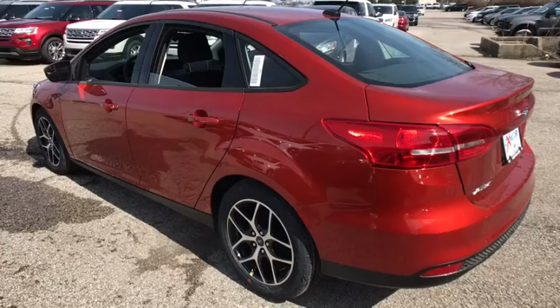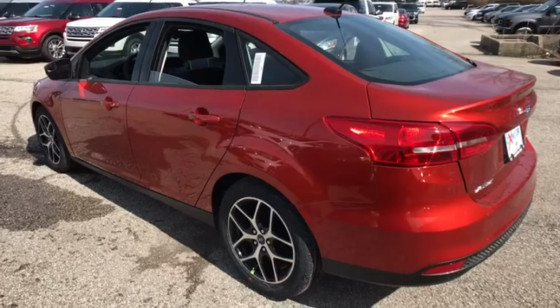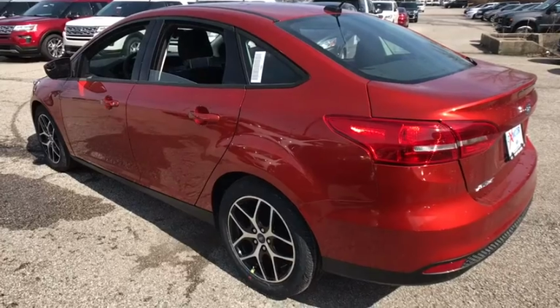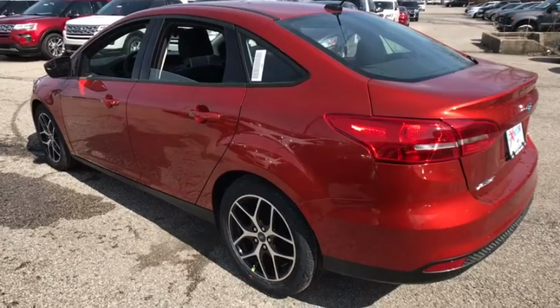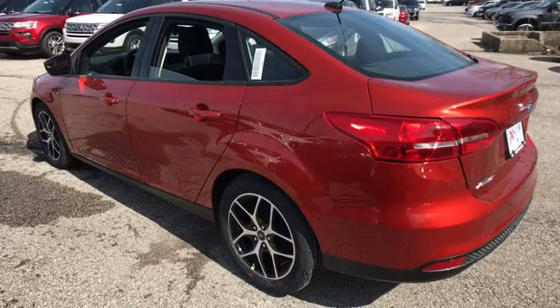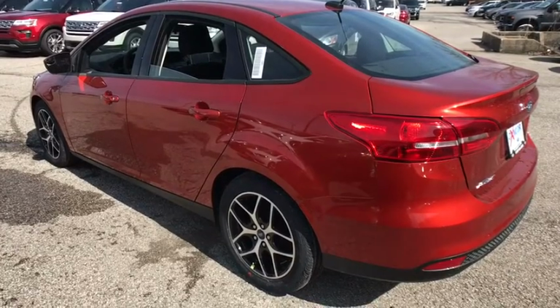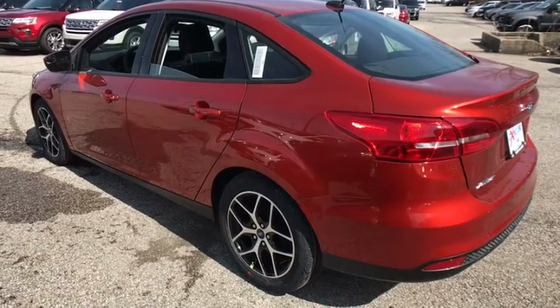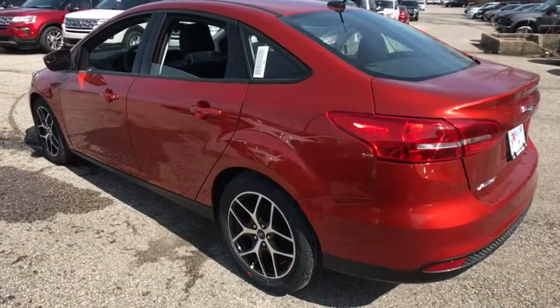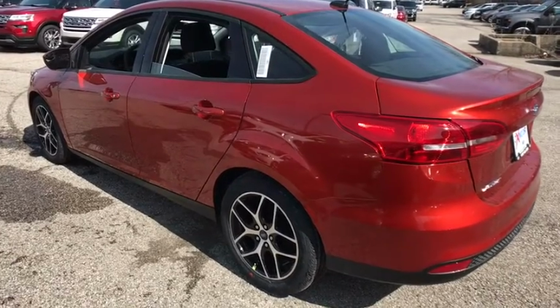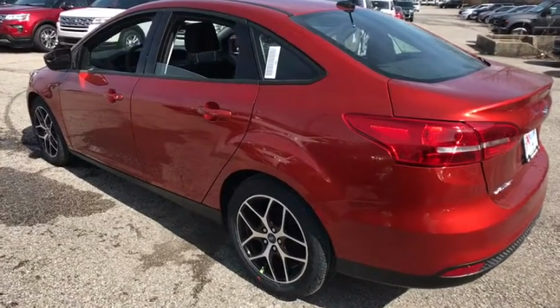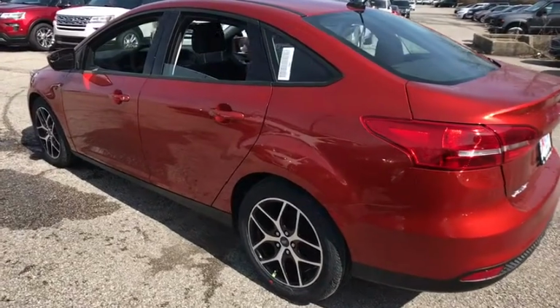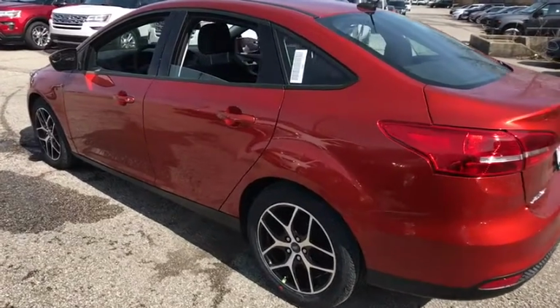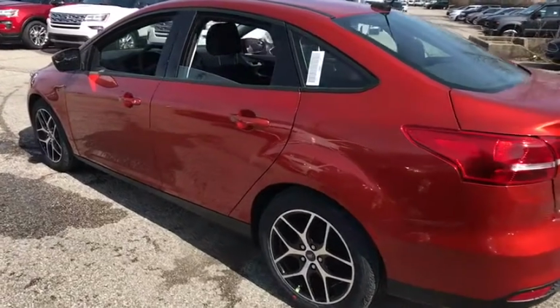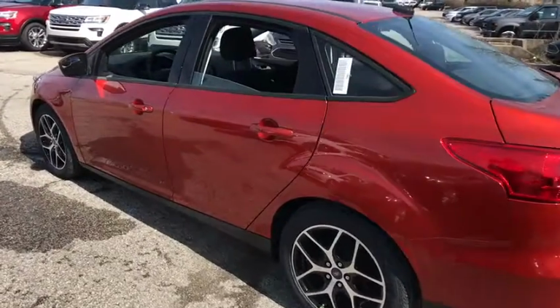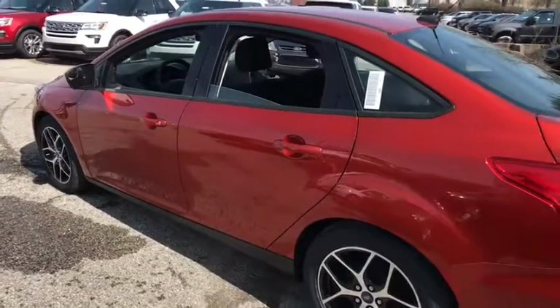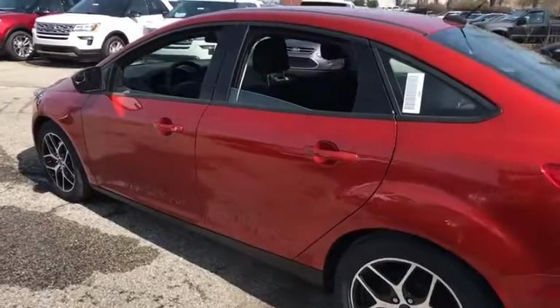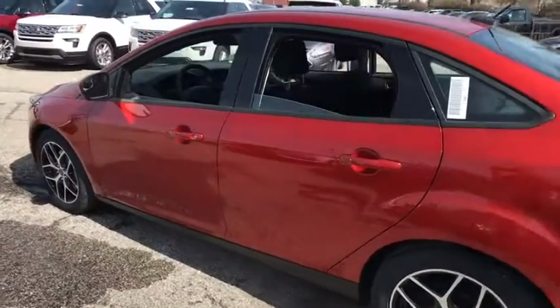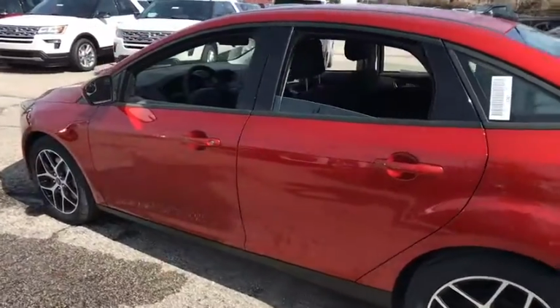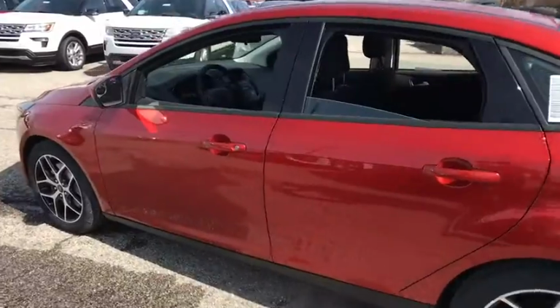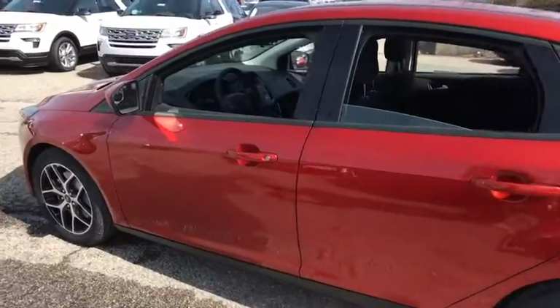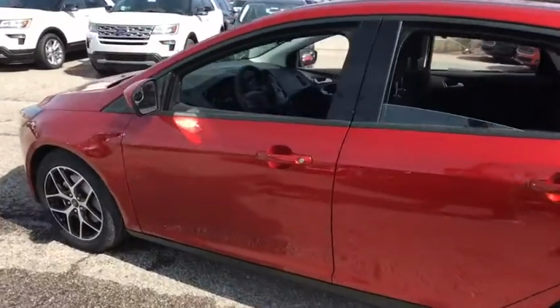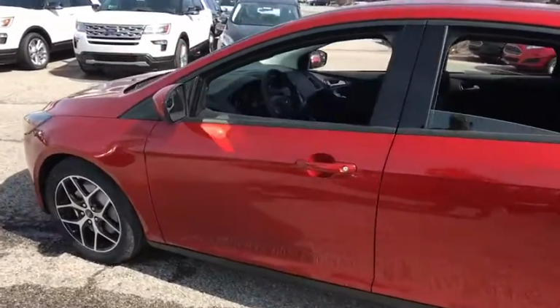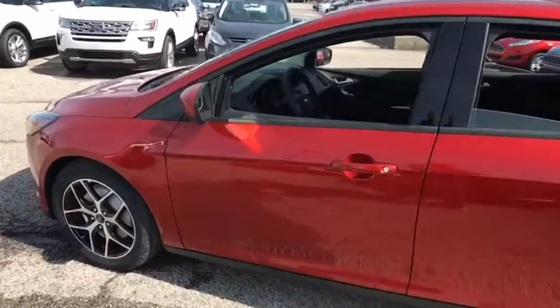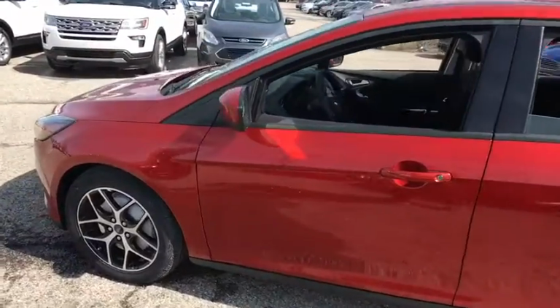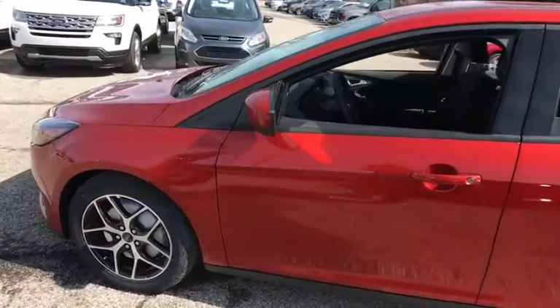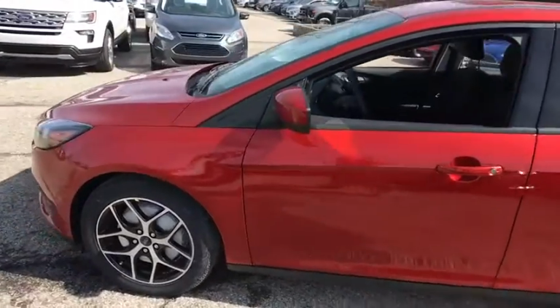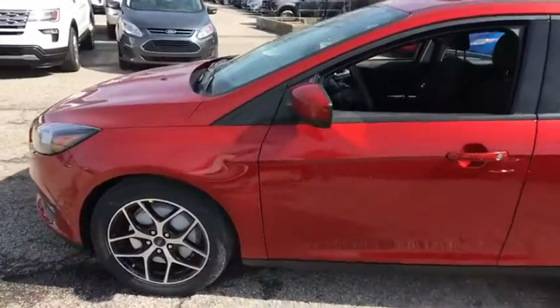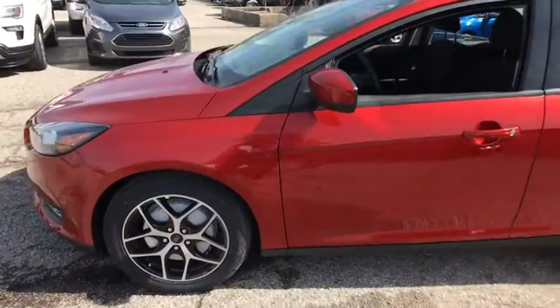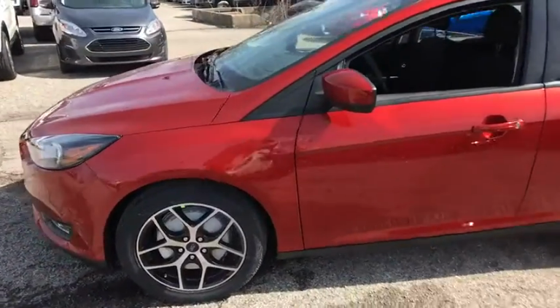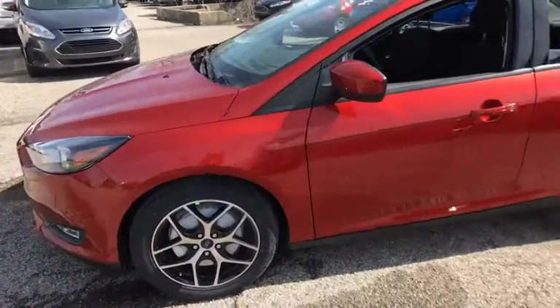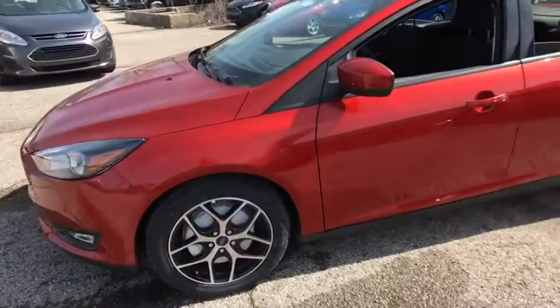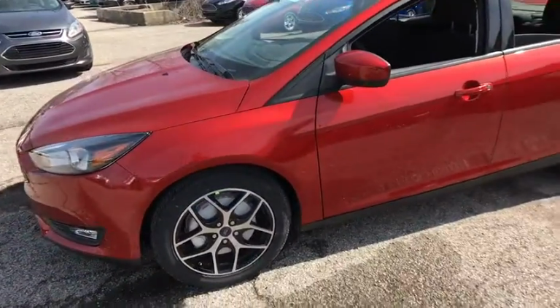2018 Ford Focus. Focus has more cool tech, more of what you're looking for. From any point of view, more than meets the eye.